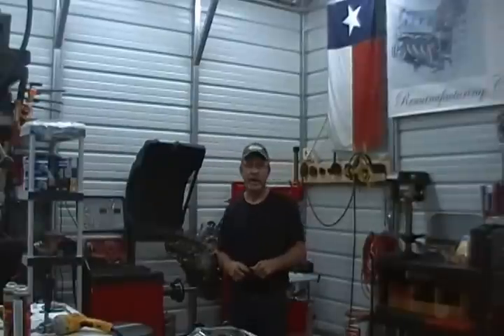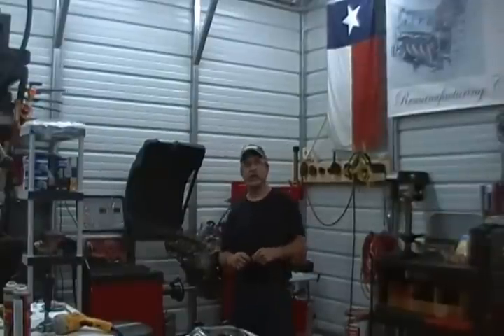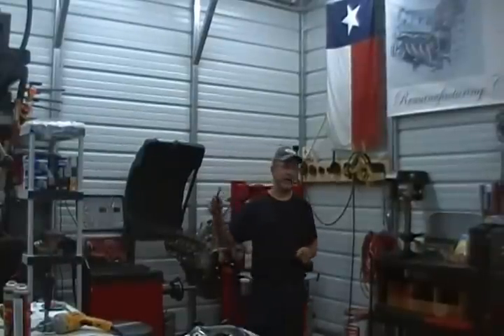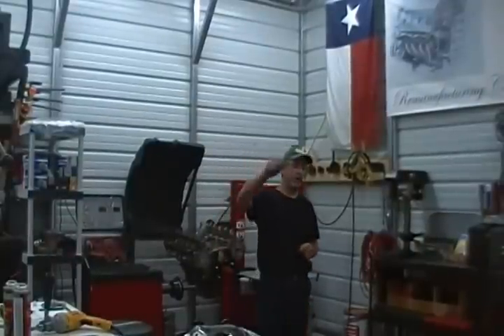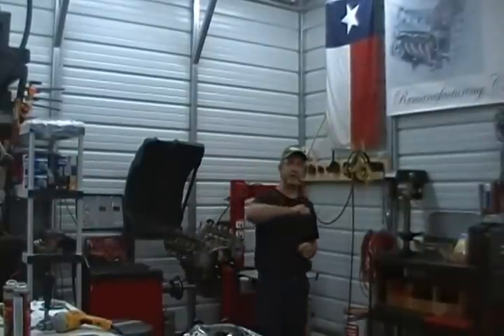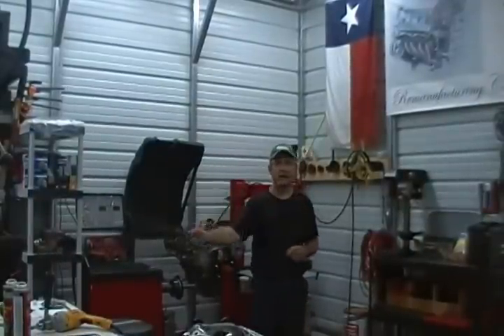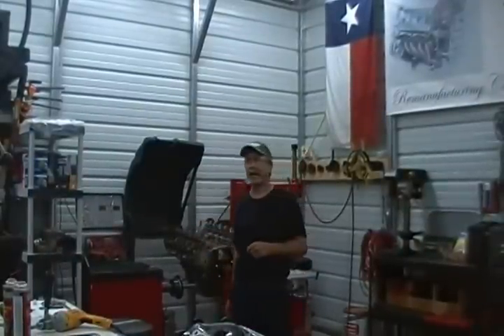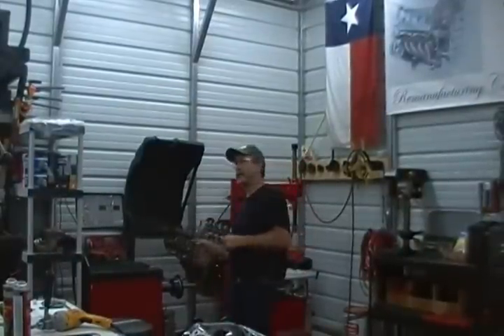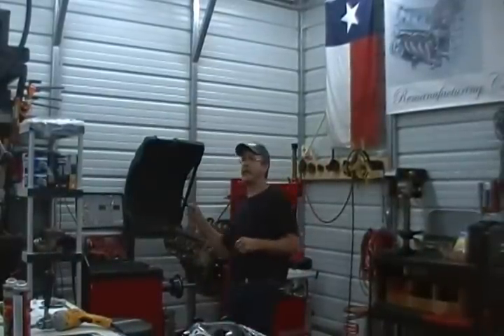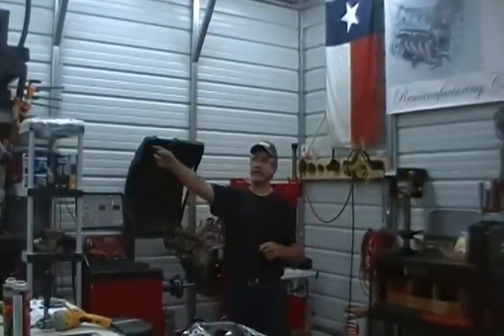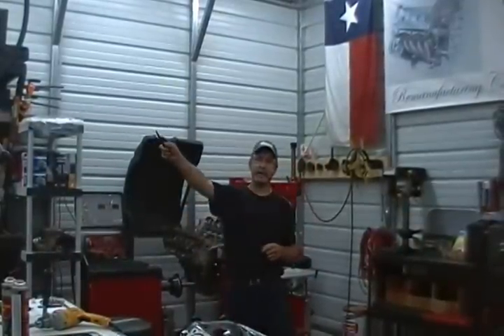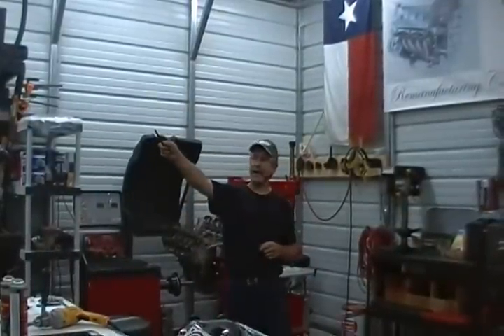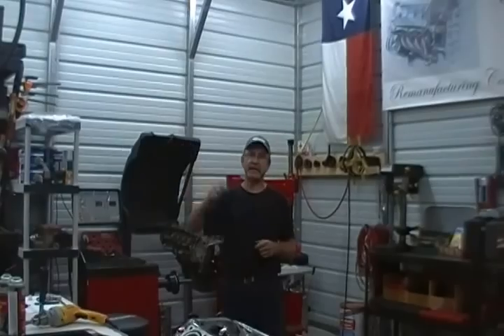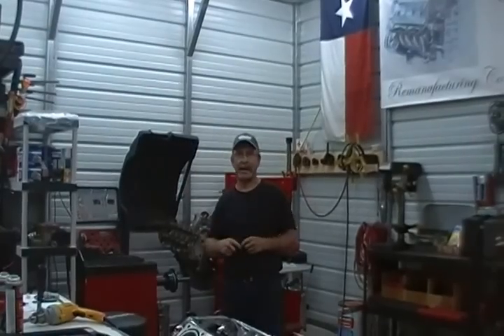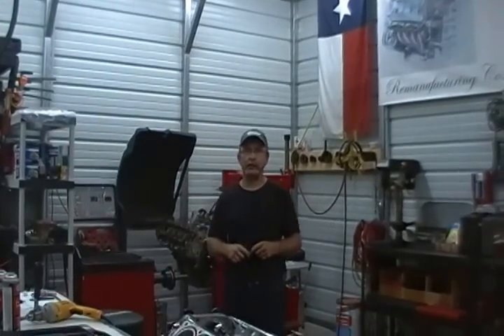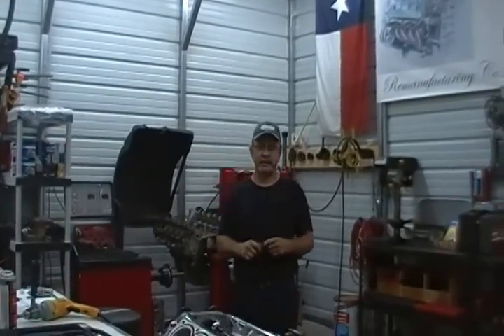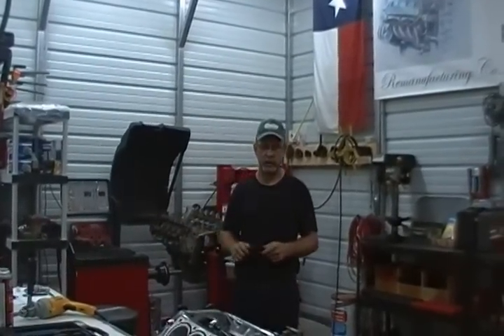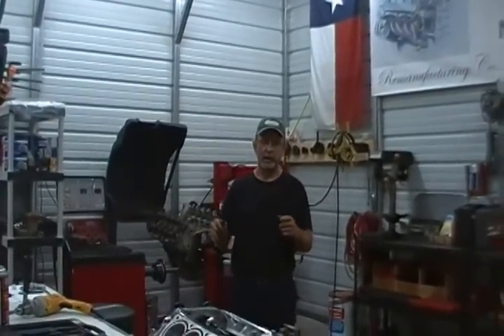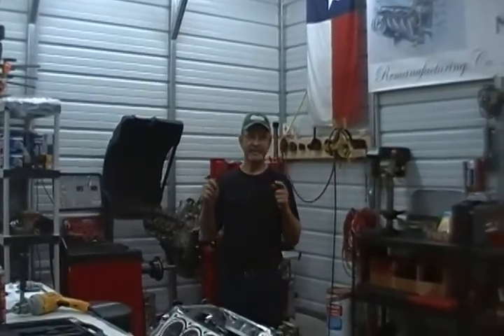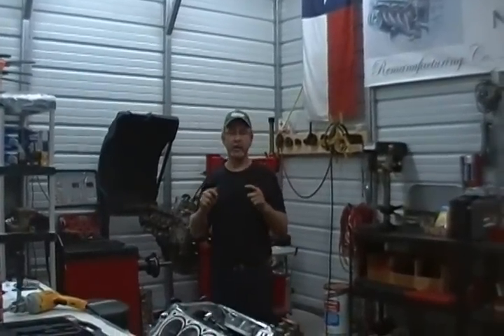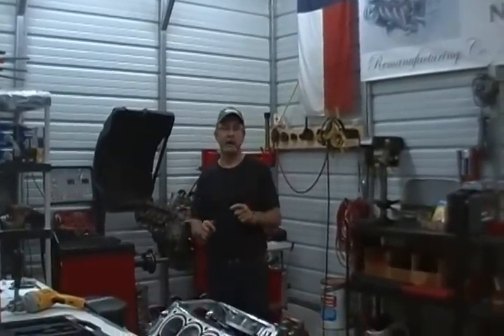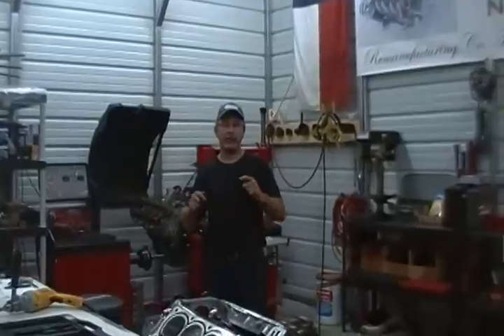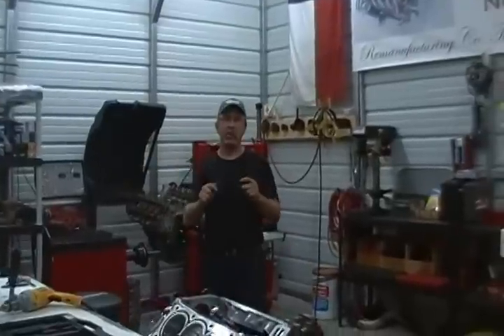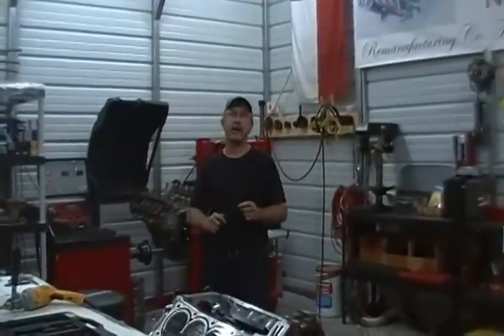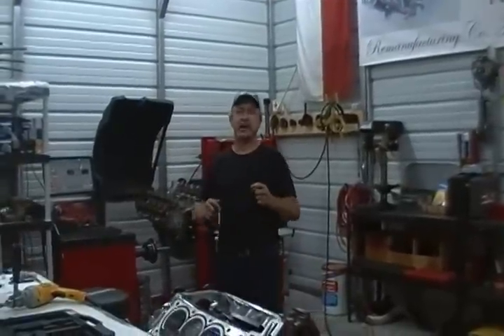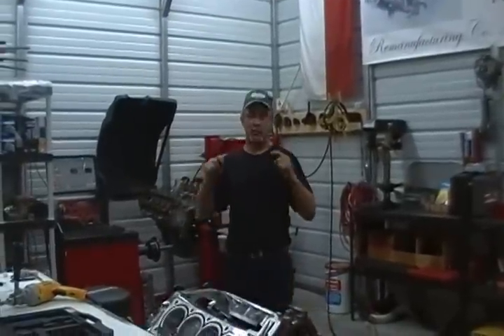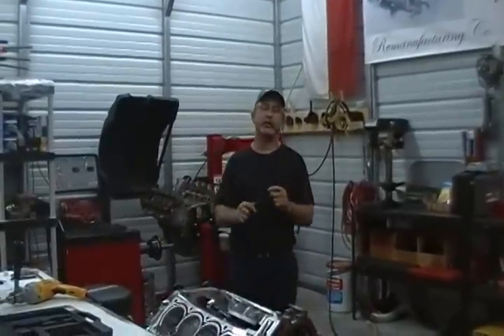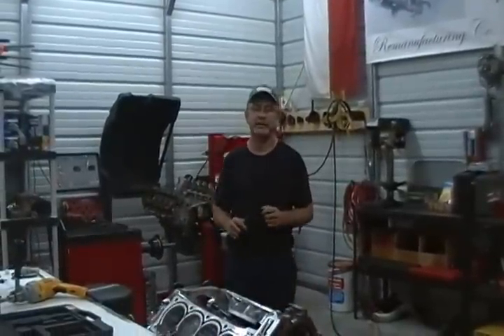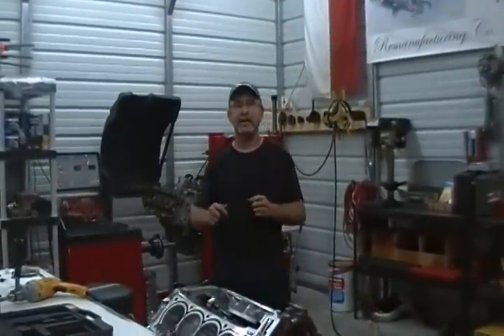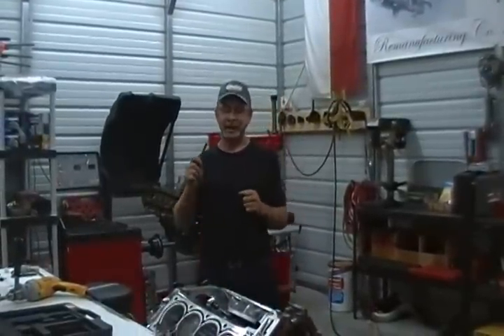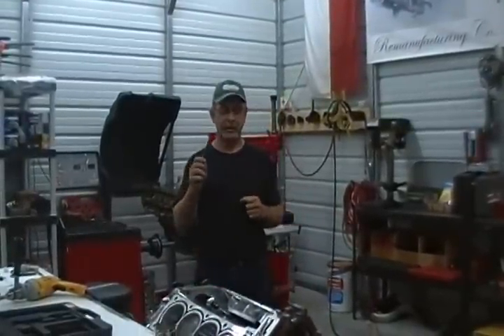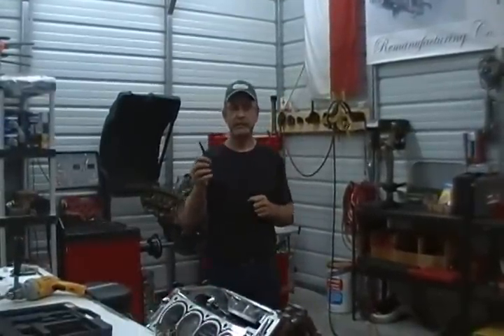We specialize in all years, makes and models of Cadillacs, including things such as that antique Cadillac coupe that is sitting over there. Today we're going to talk about the Northstar engine and our brand new head stud, state-of-the-art system.